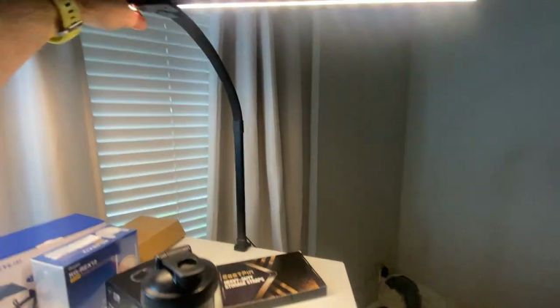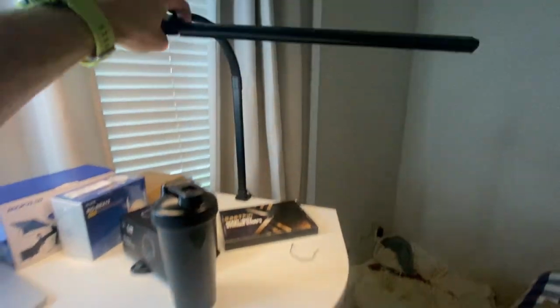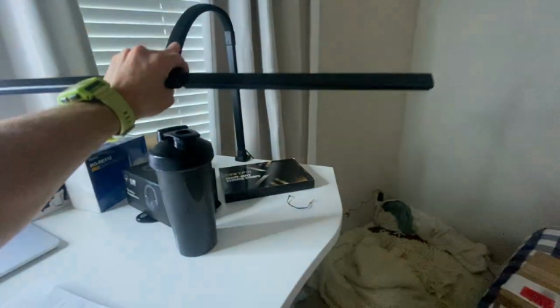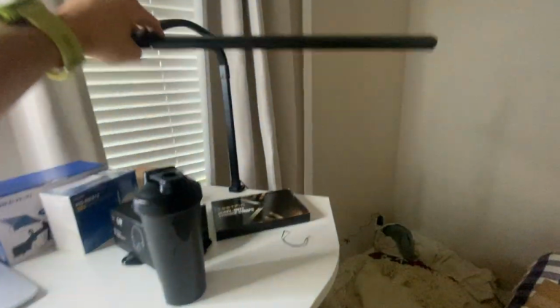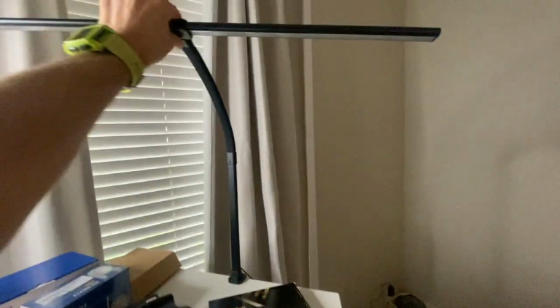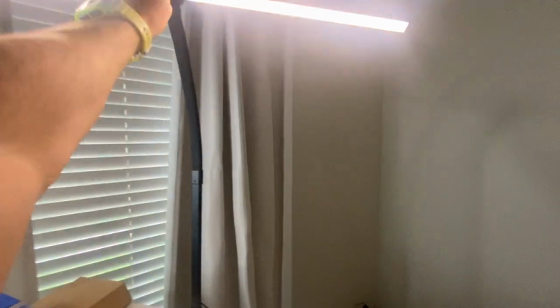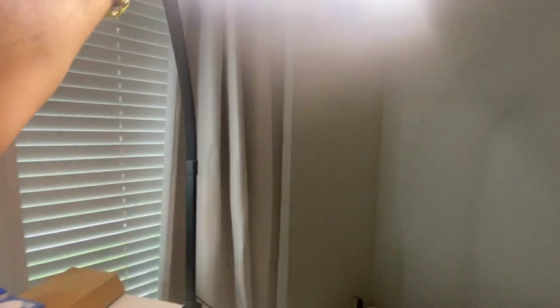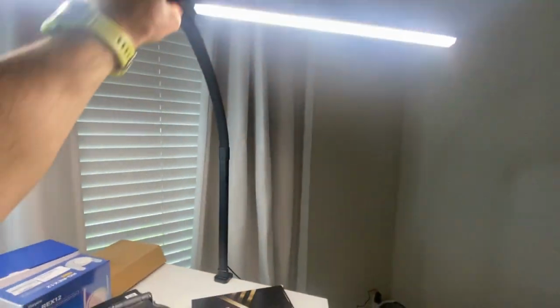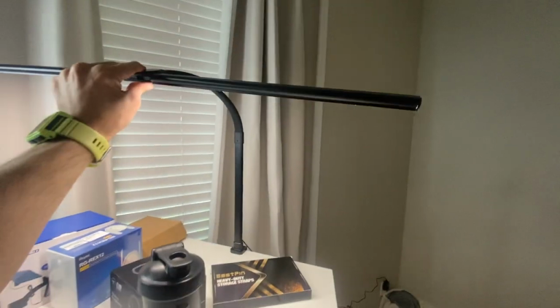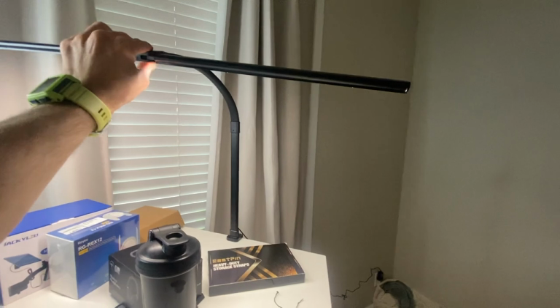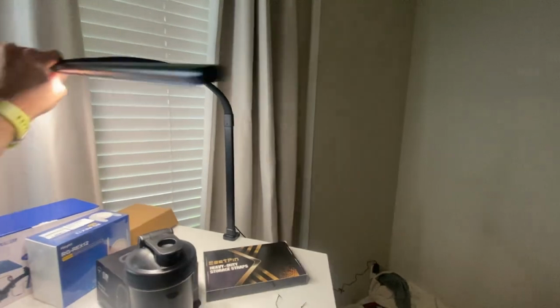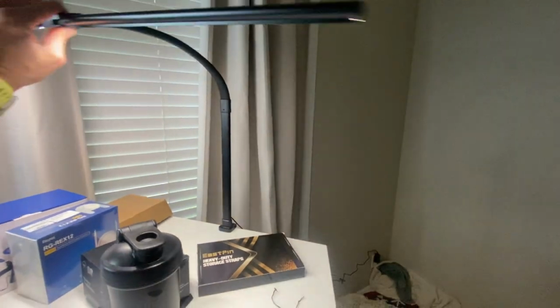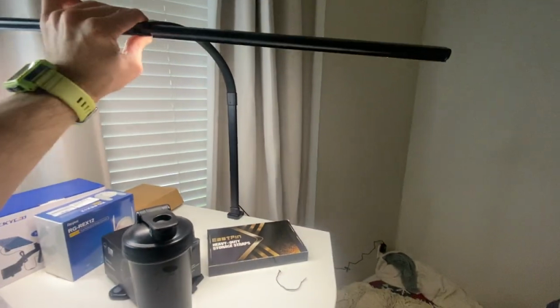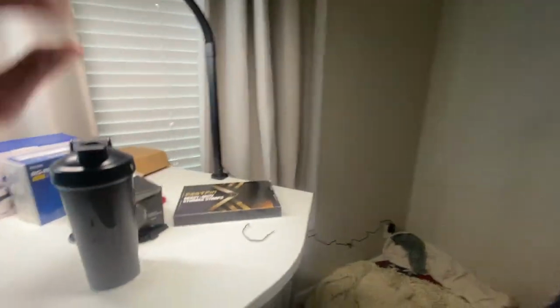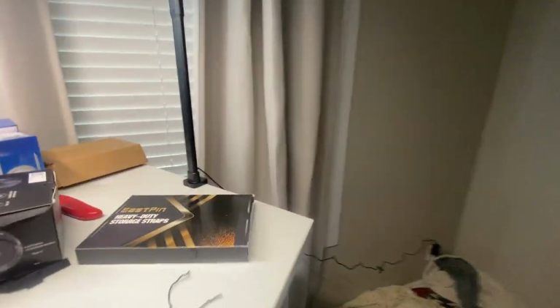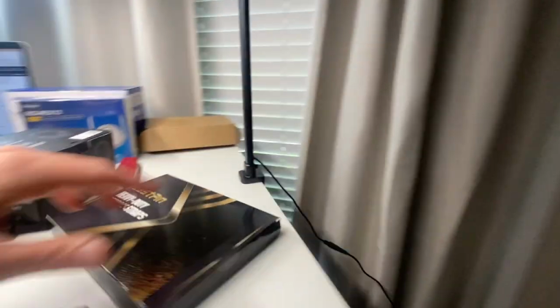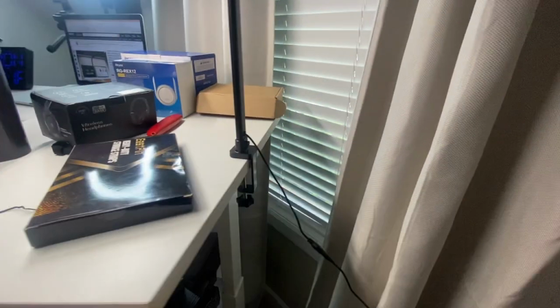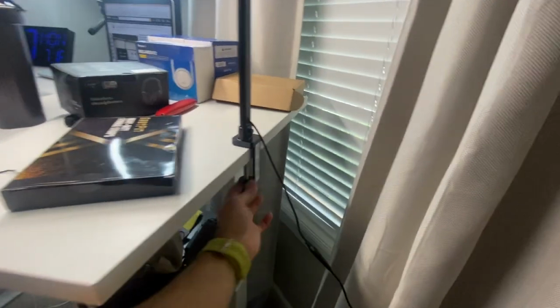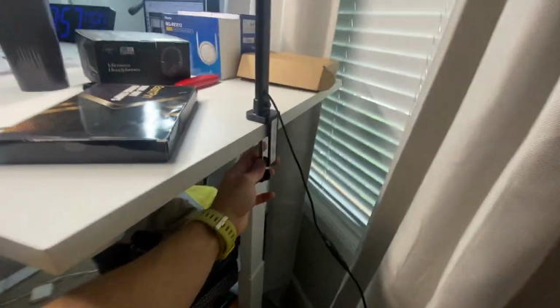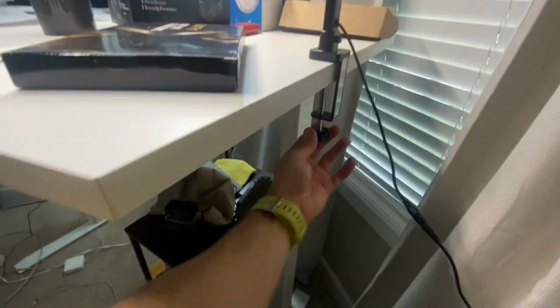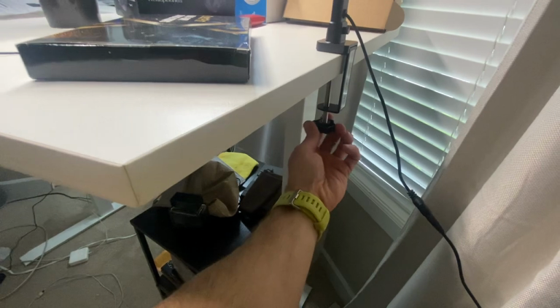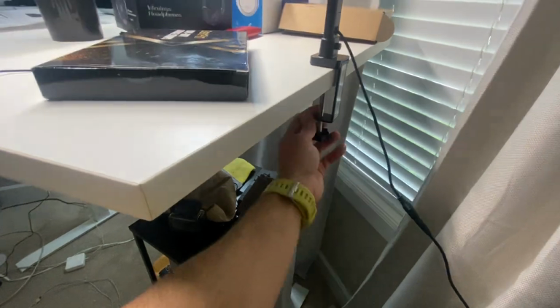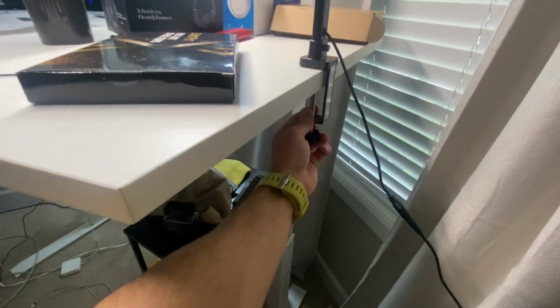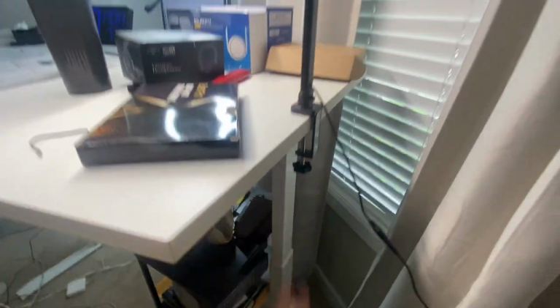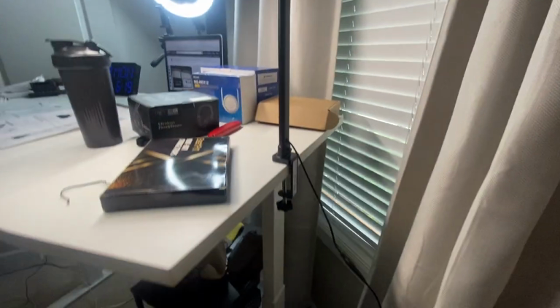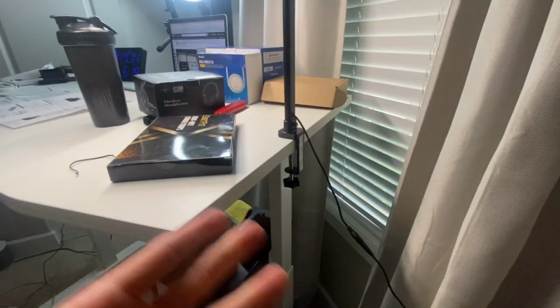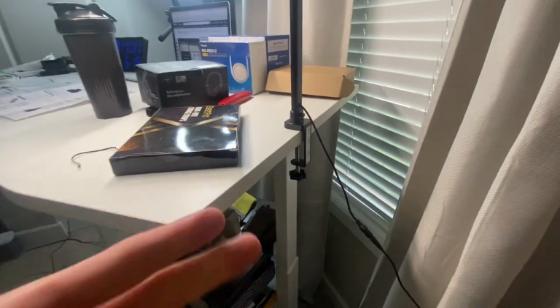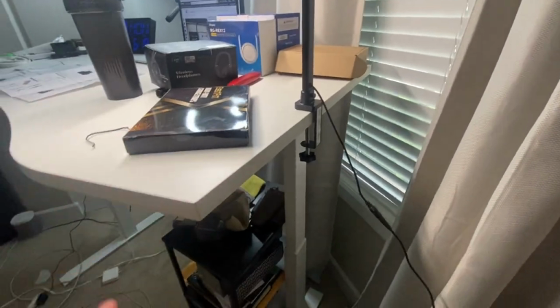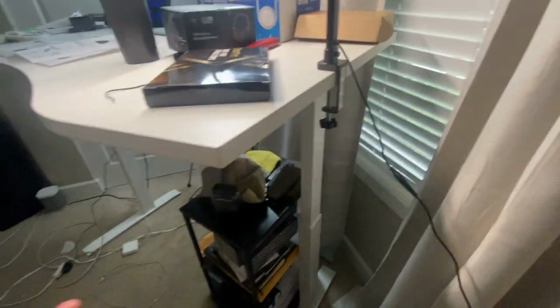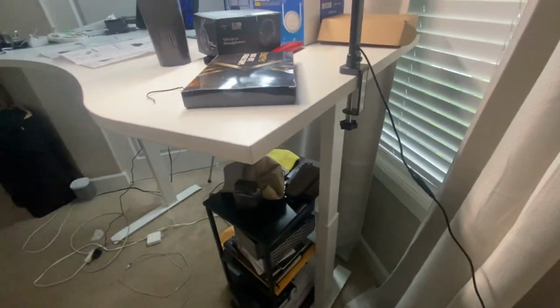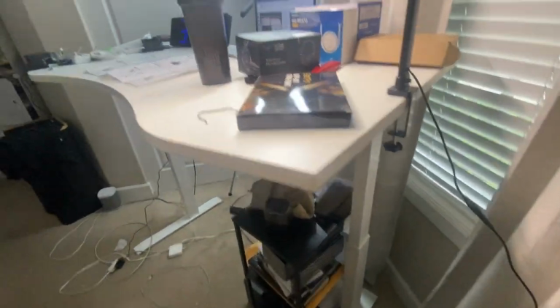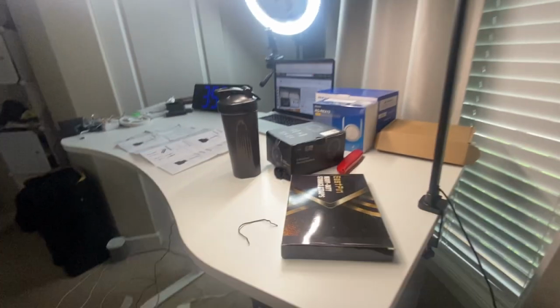It's also super easy to move around and it's super flexible. All you do to clamp it down is you just put that on the side of whatever desk or end table you've got, and you are good to go.